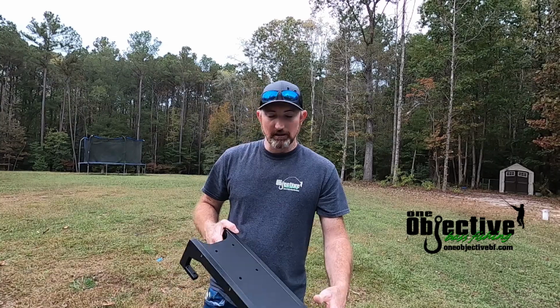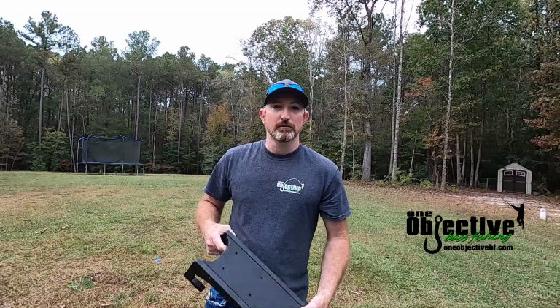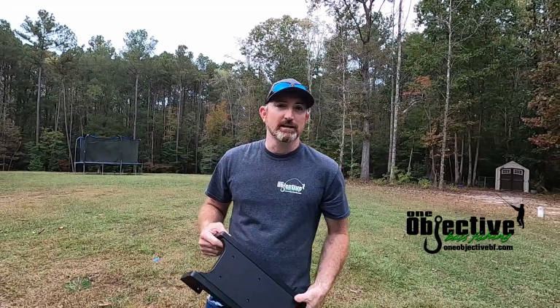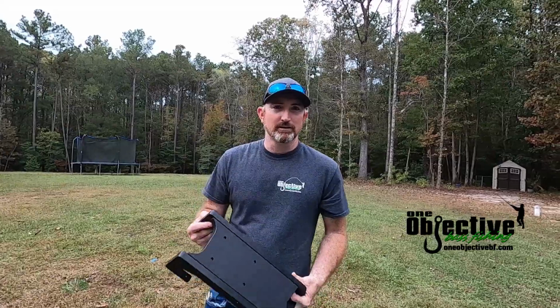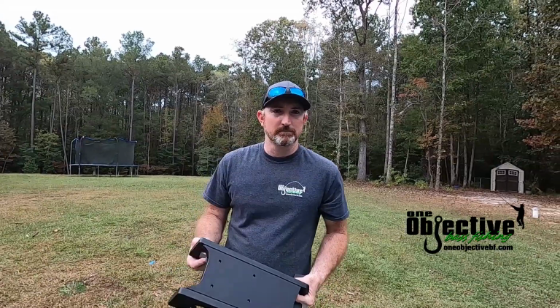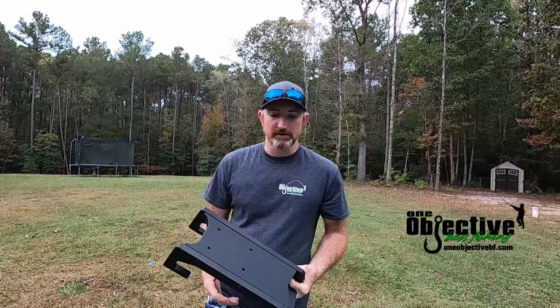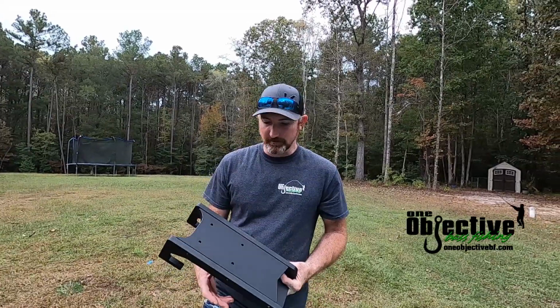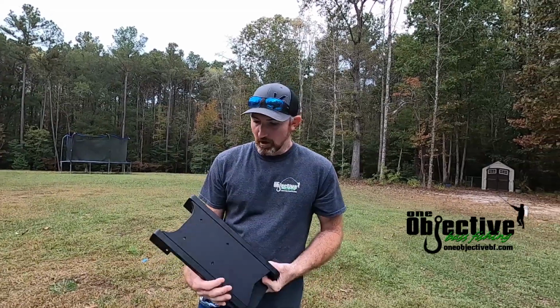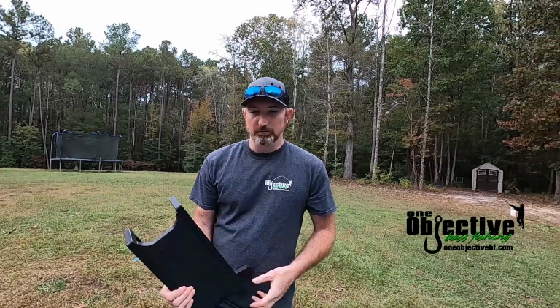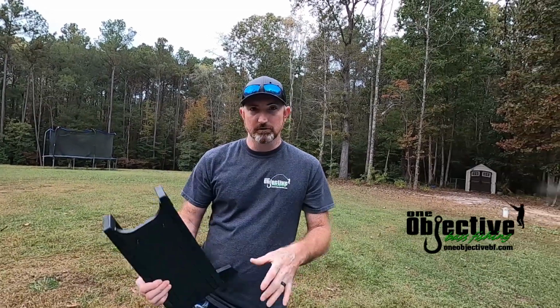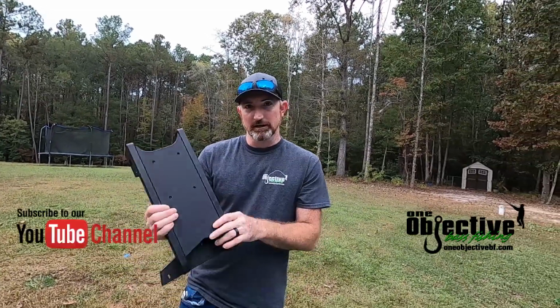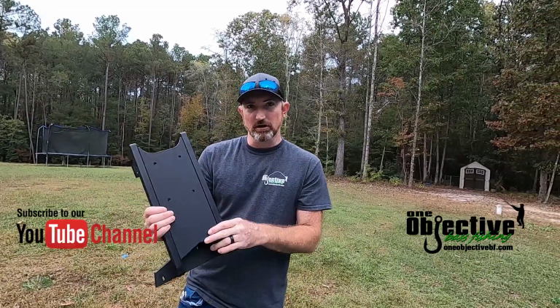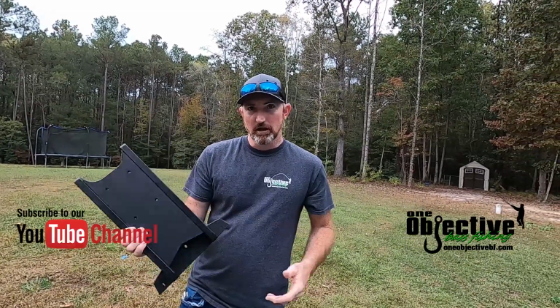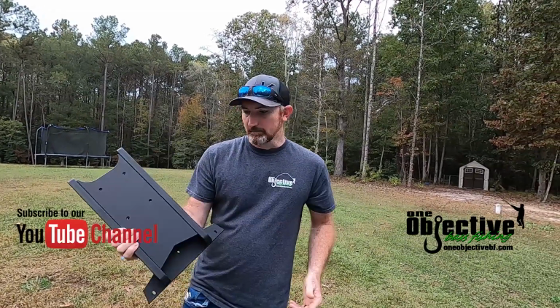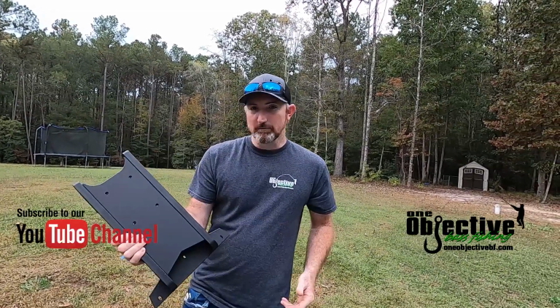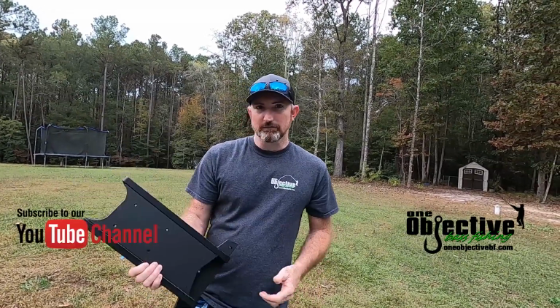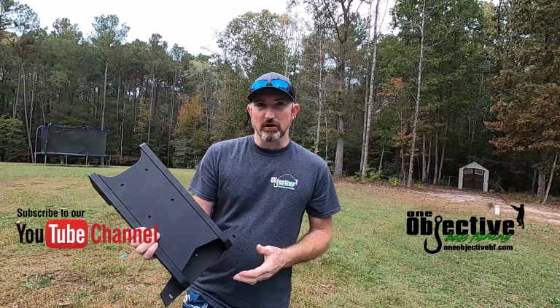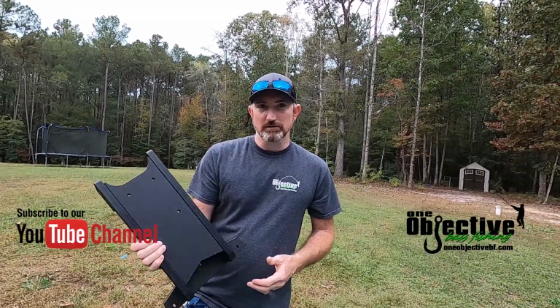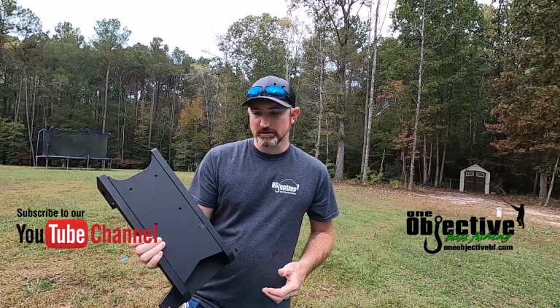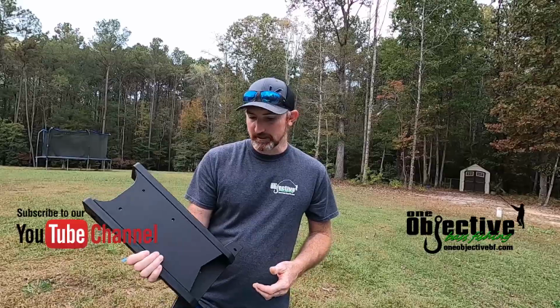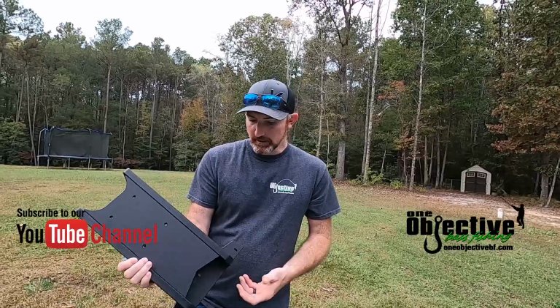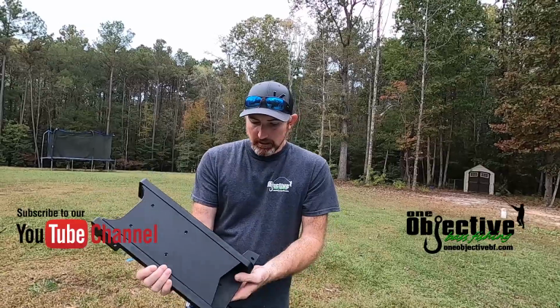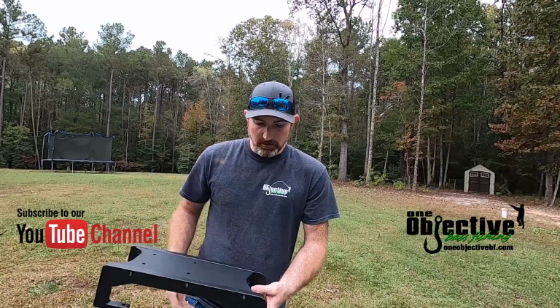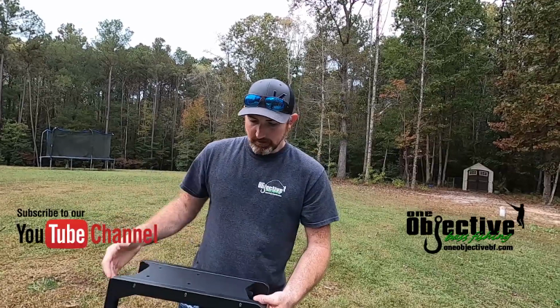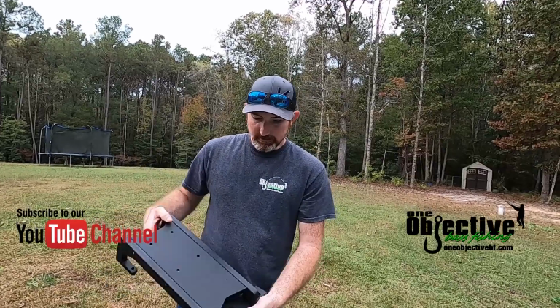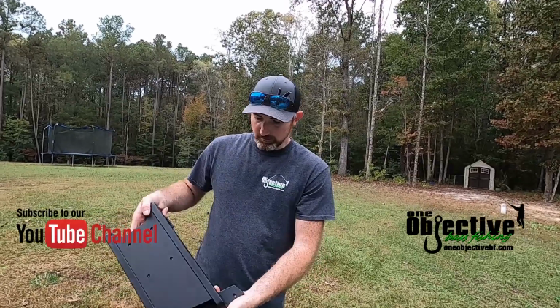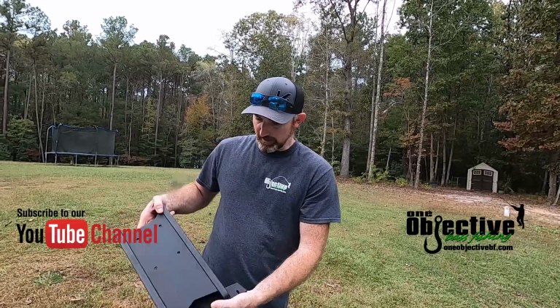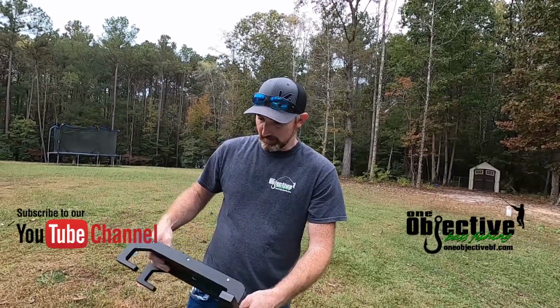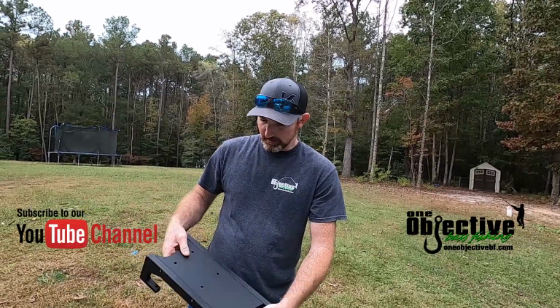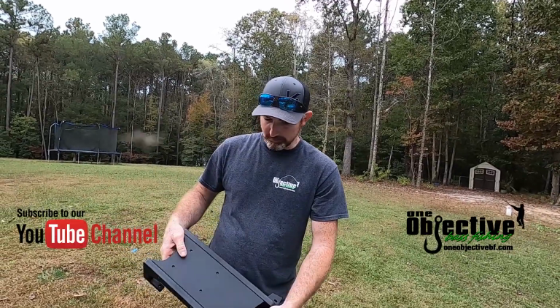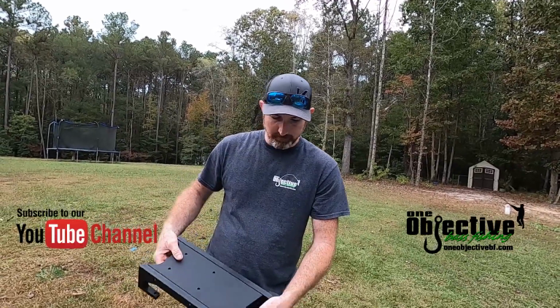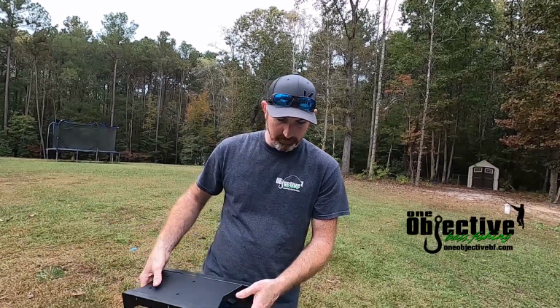Hello everyone — like I said at the beginning of this video, we're going to be doing an install of the bow mount for the RS117. So this is what you'll get — this is the mount here.